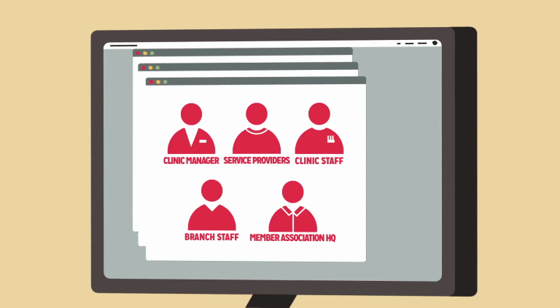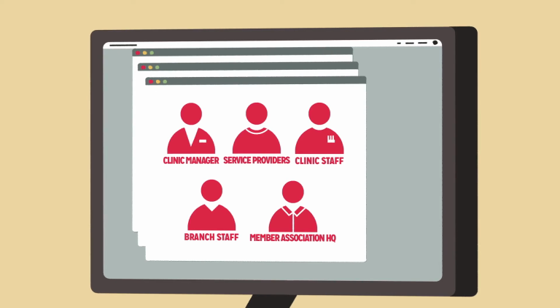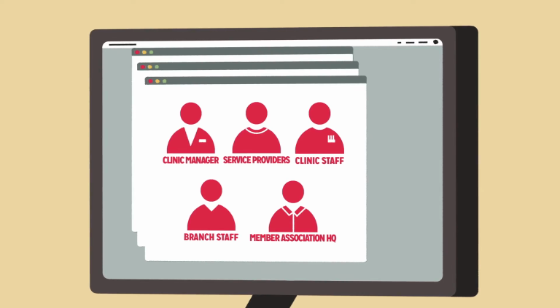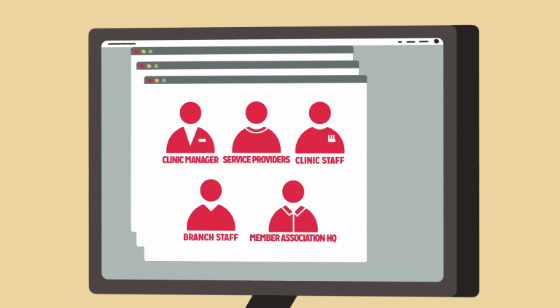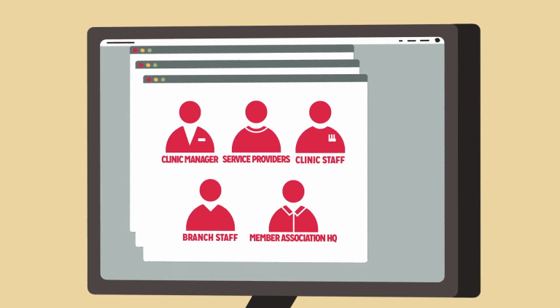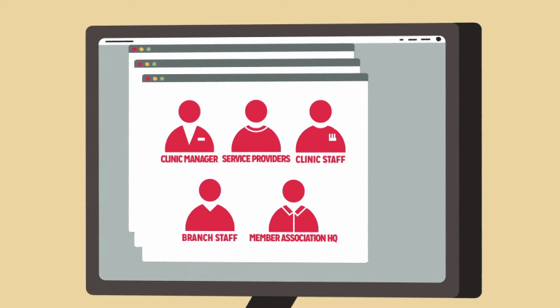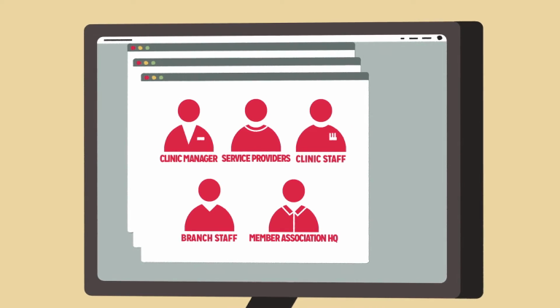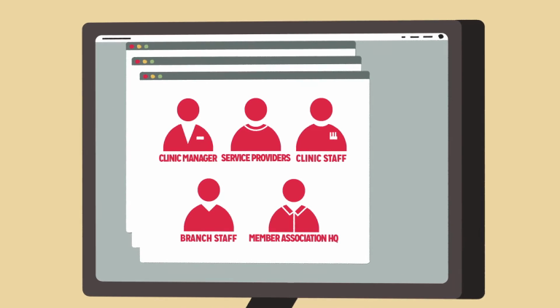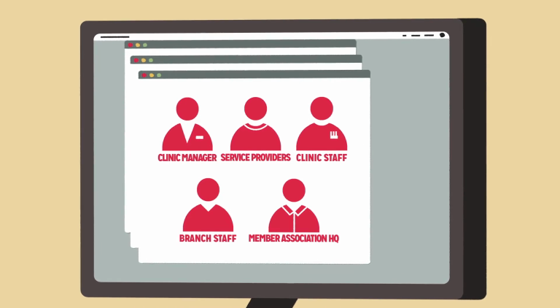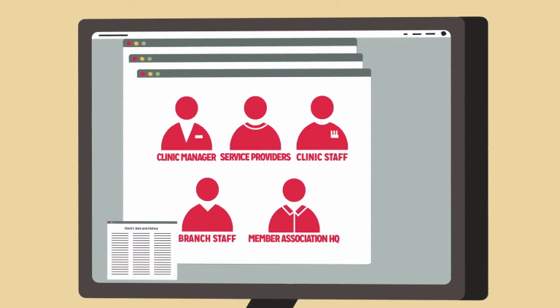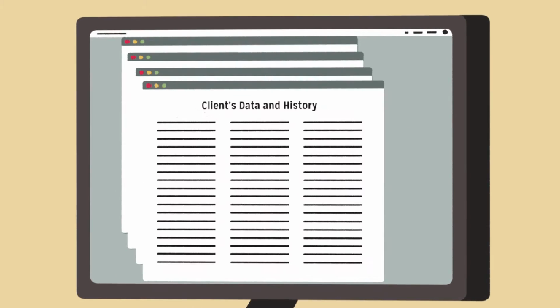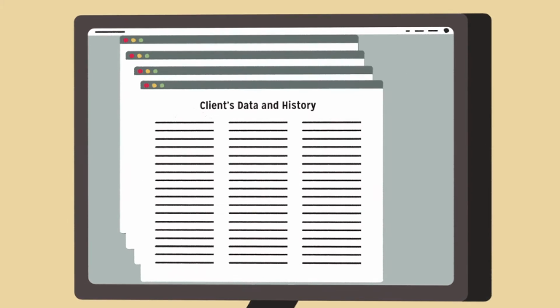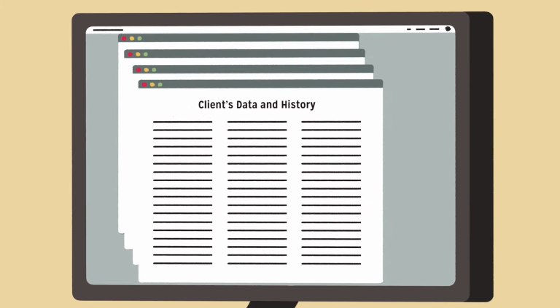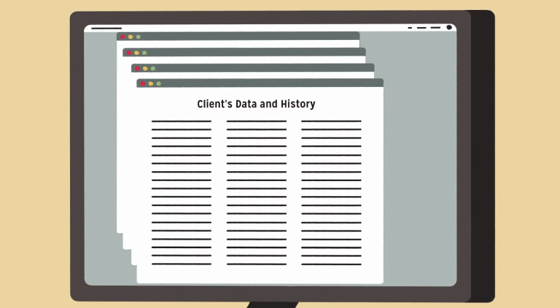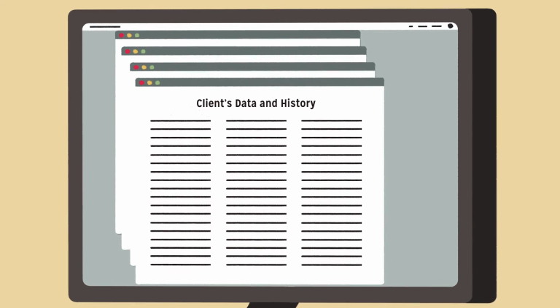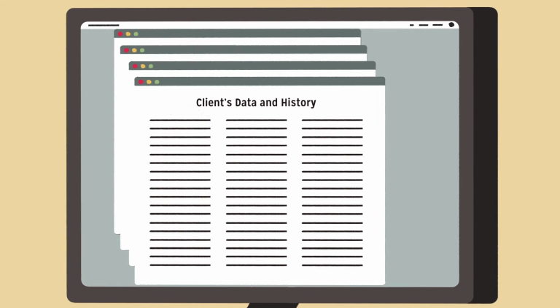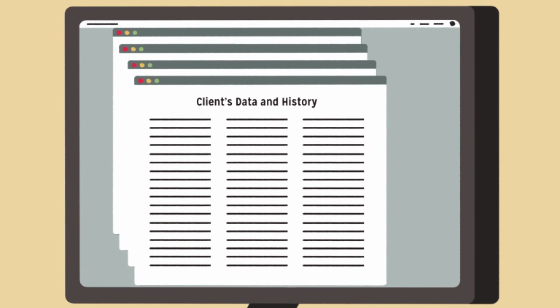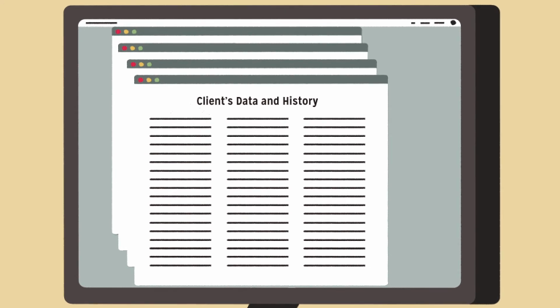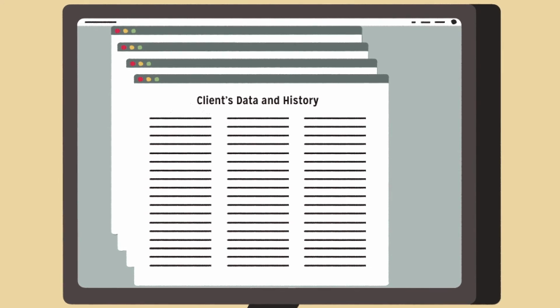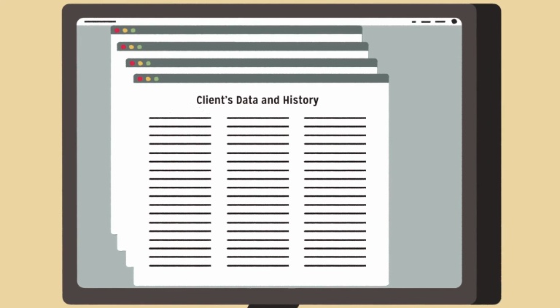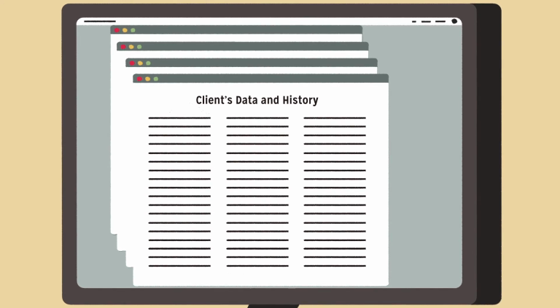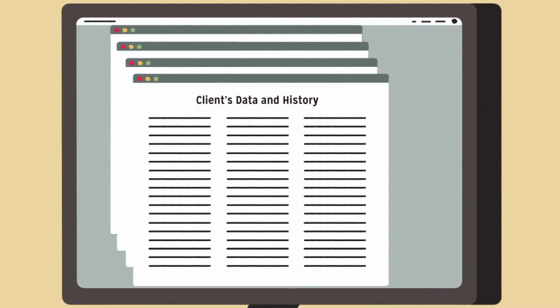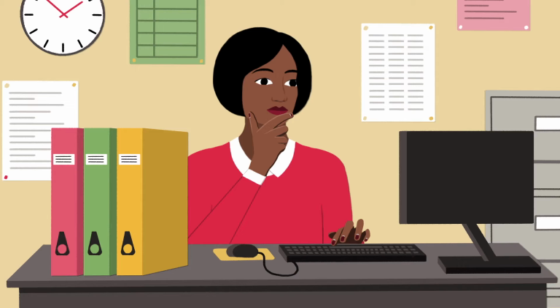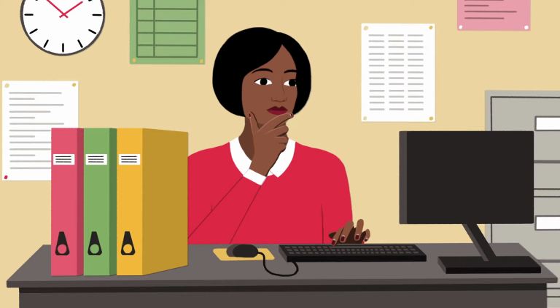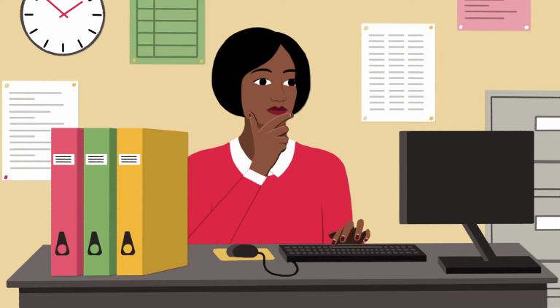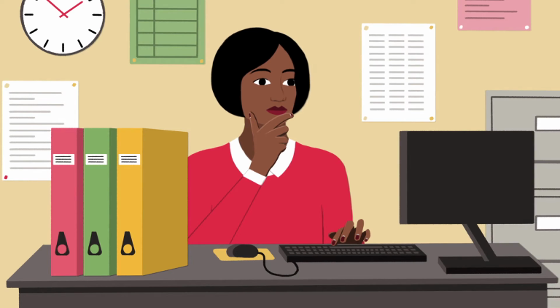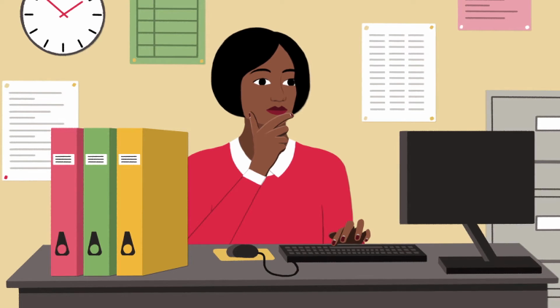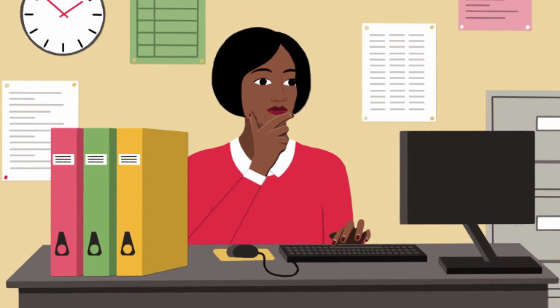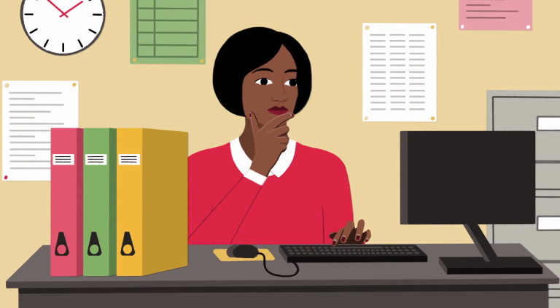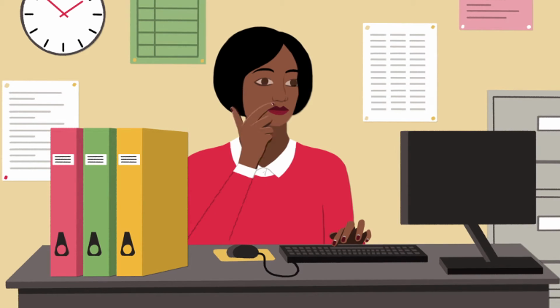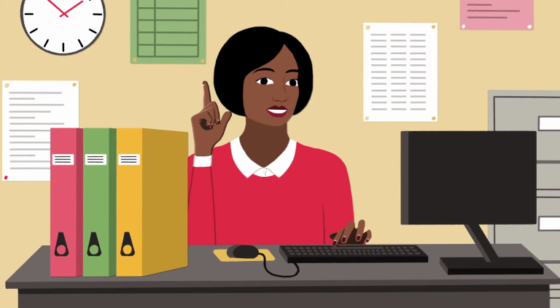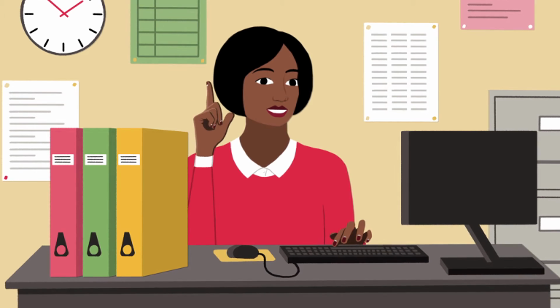CMIS streamlines administration. Service providers can easily access clients' data and history to coordinate care. And managers can use this data to monitor and improve performance.